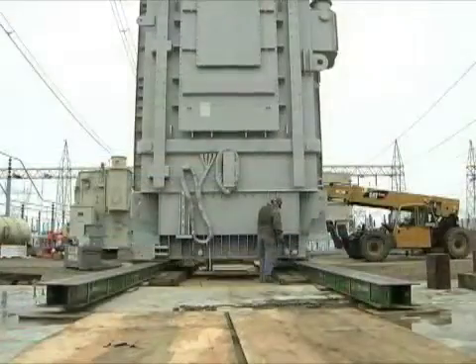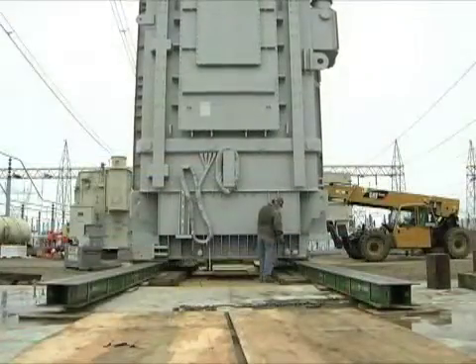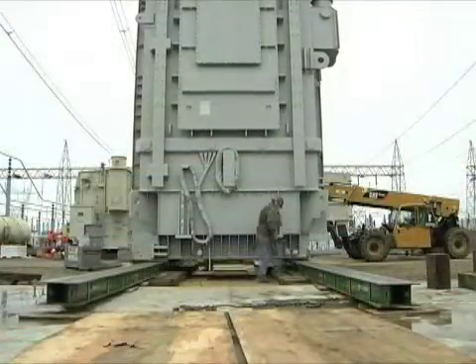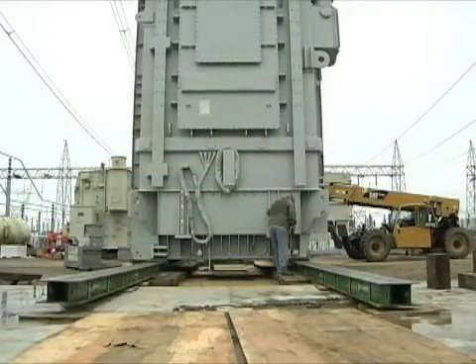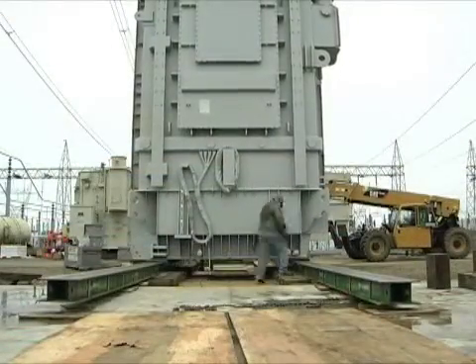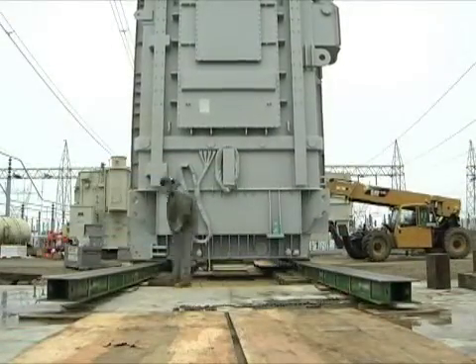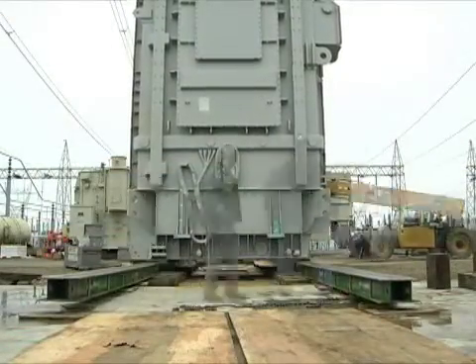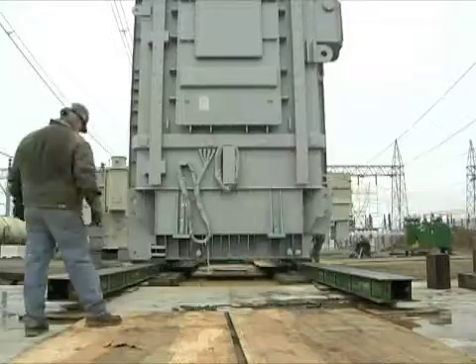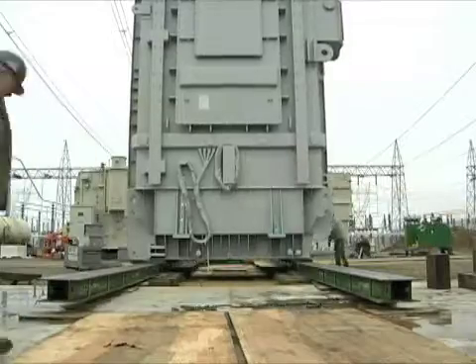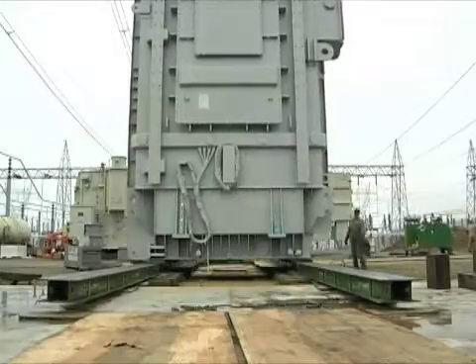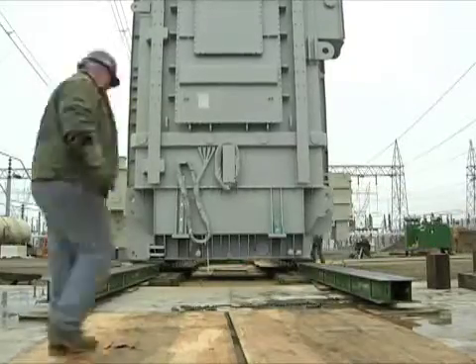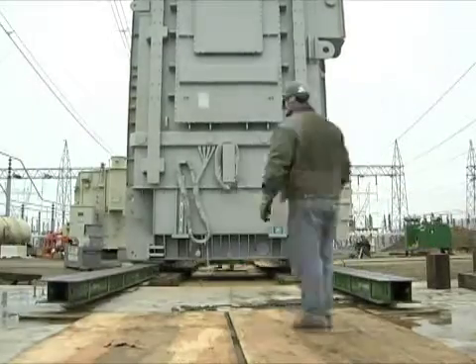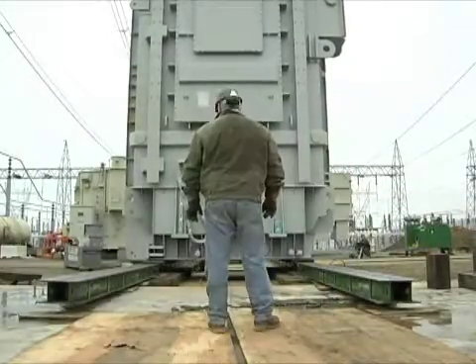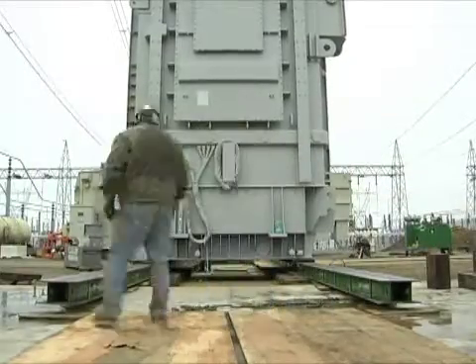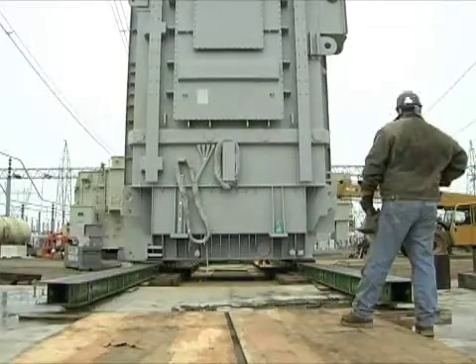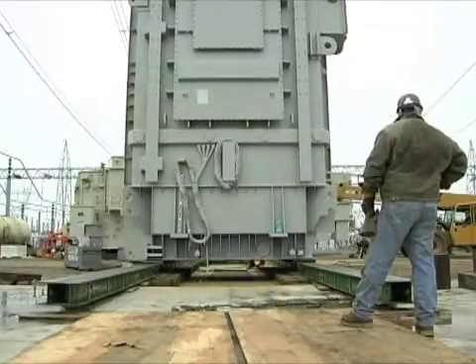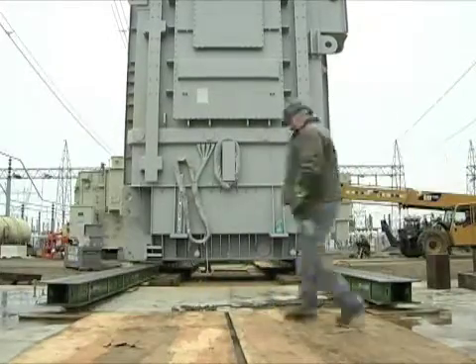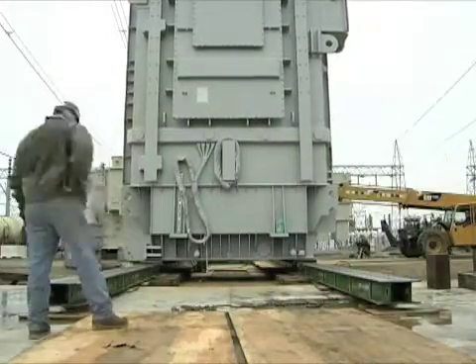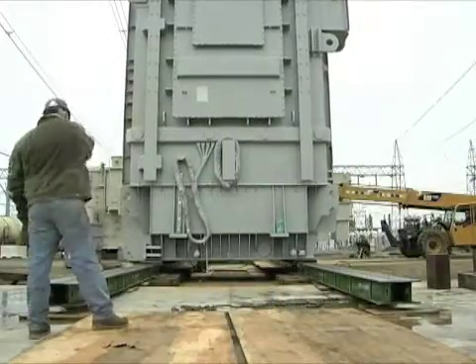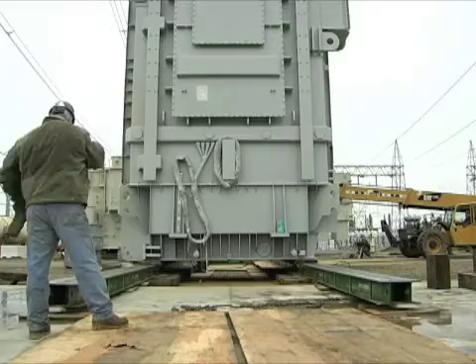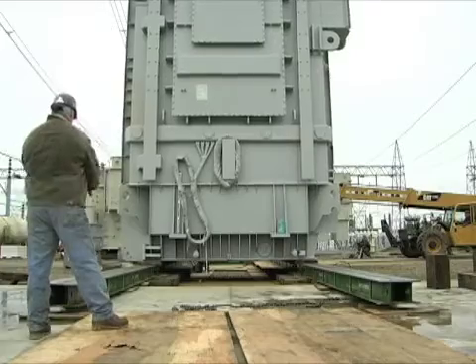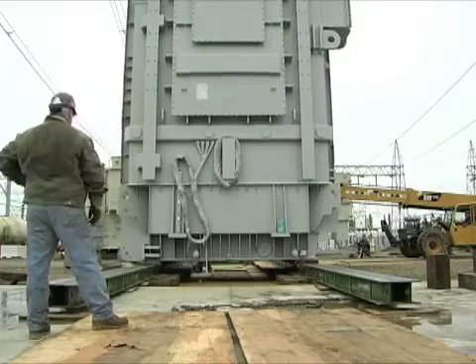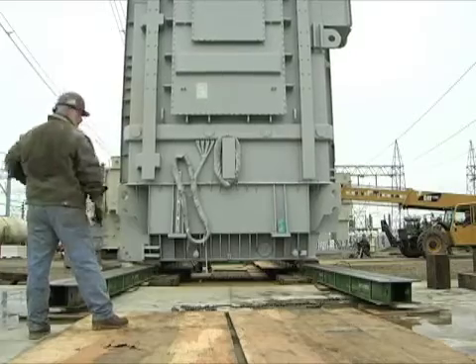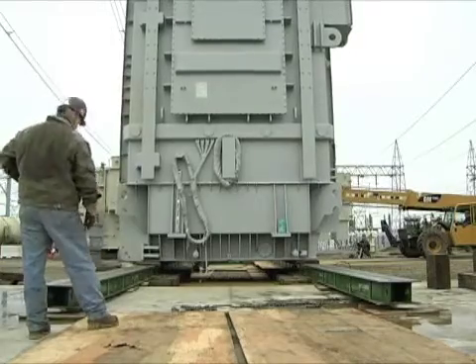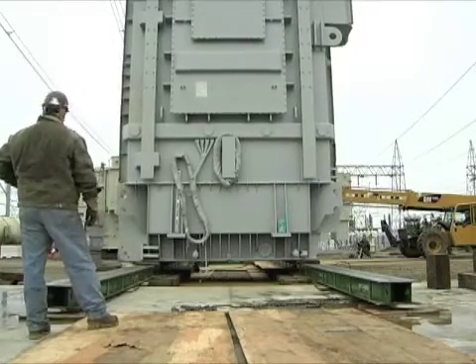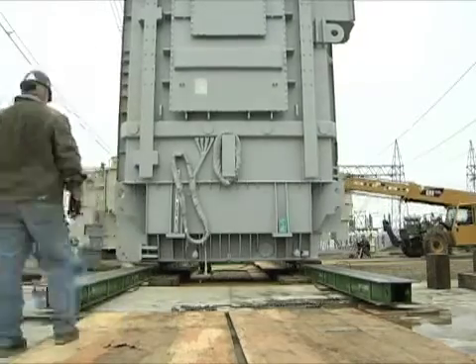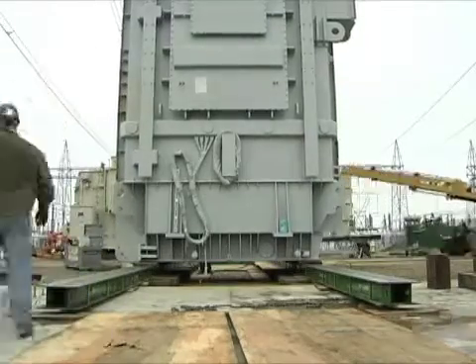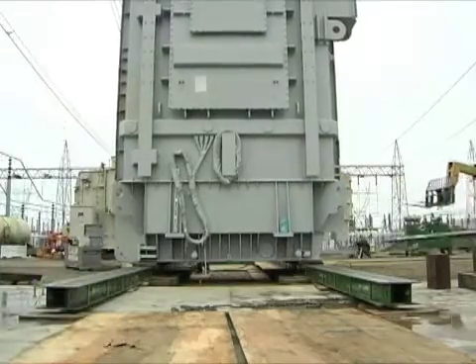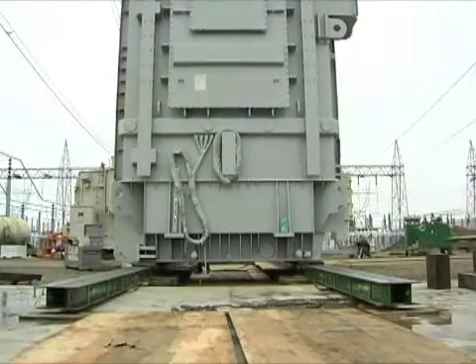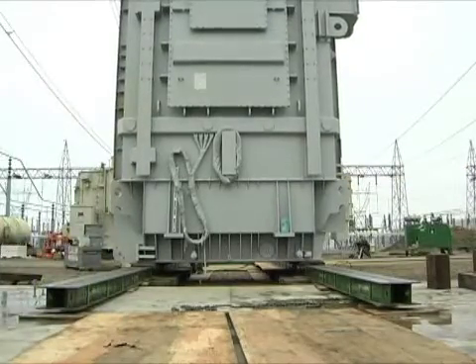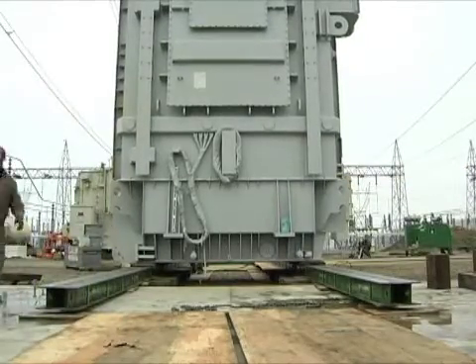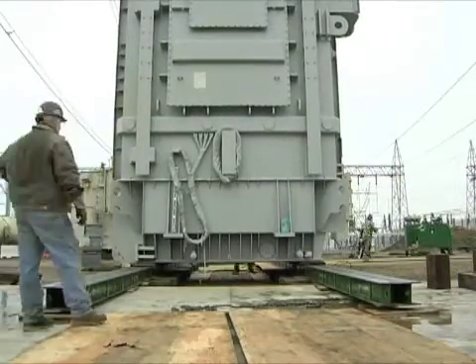We slid each unit another 200 feet towards the foundation area, made a 90-degree turn, slid it onto the pad, and lowered the unit onto the foundation.